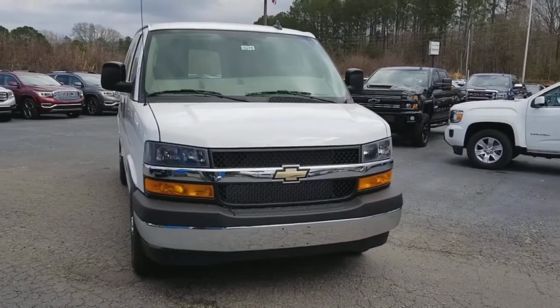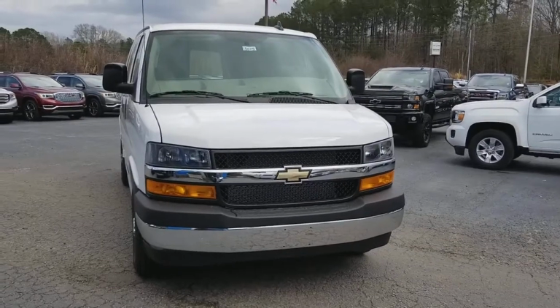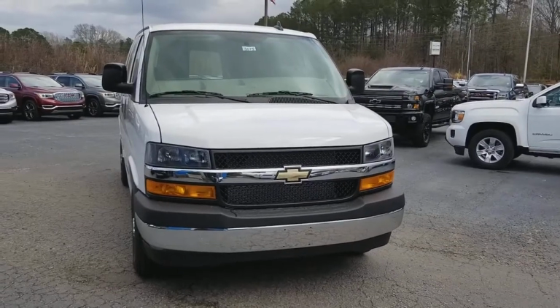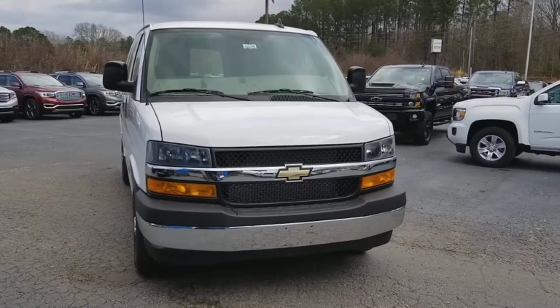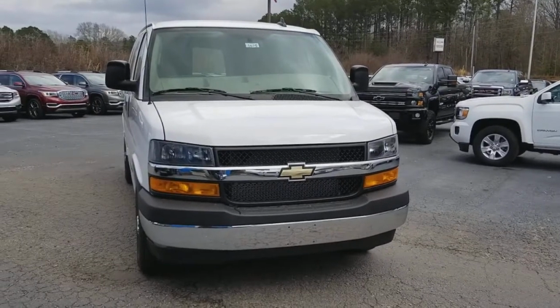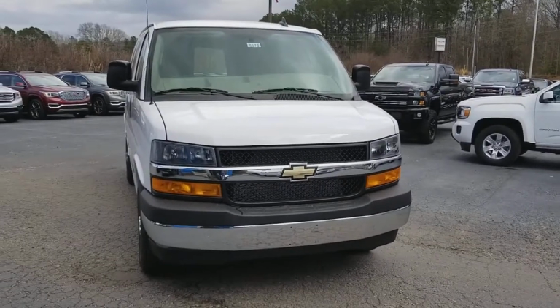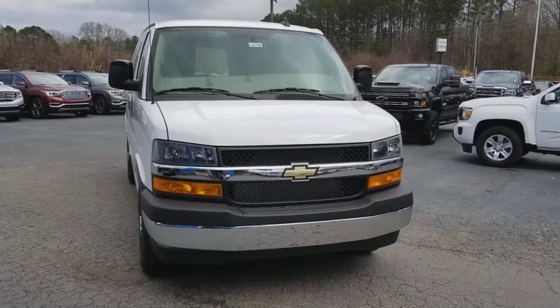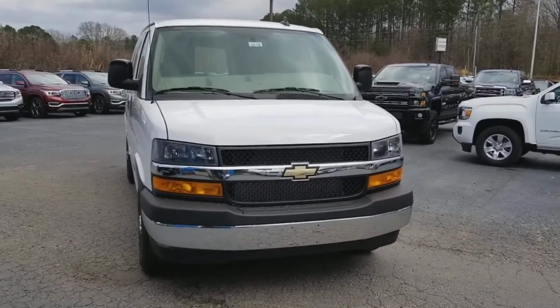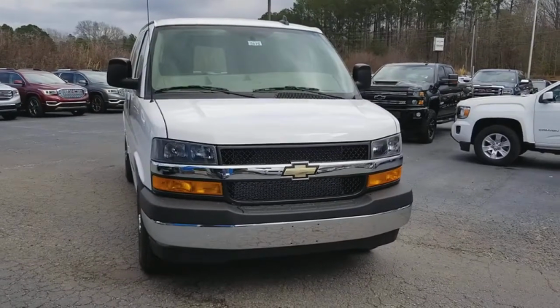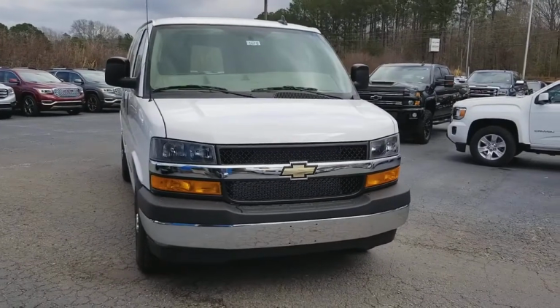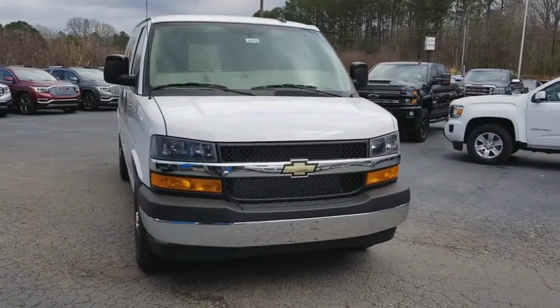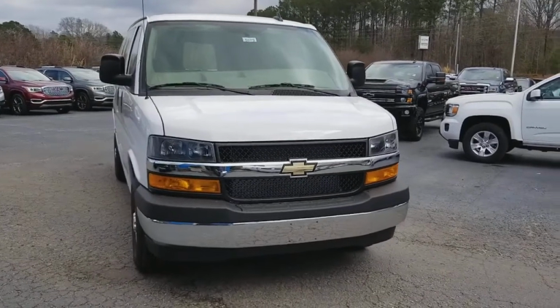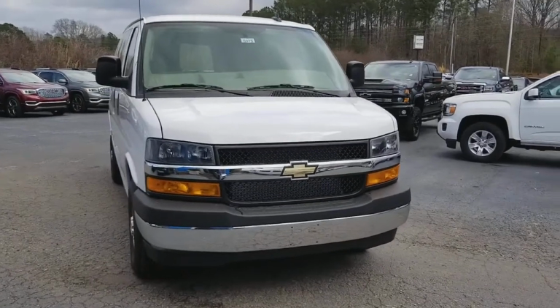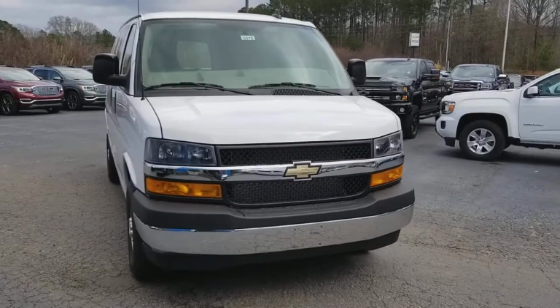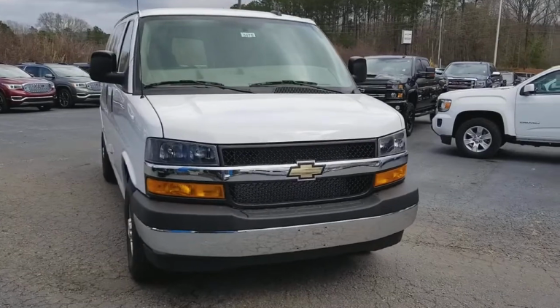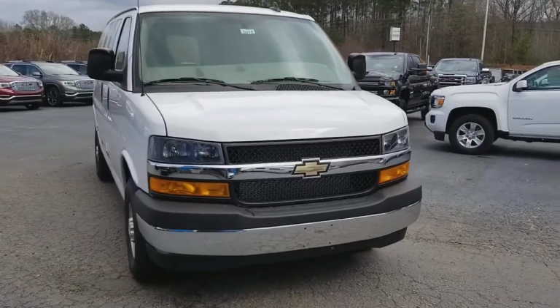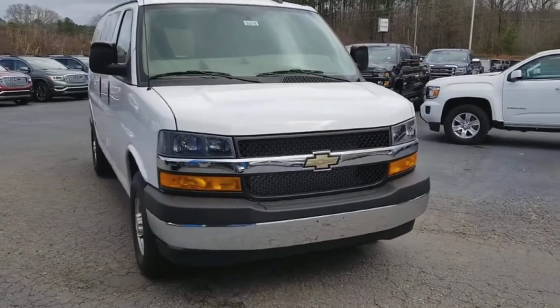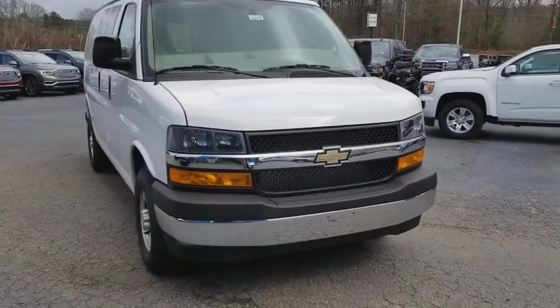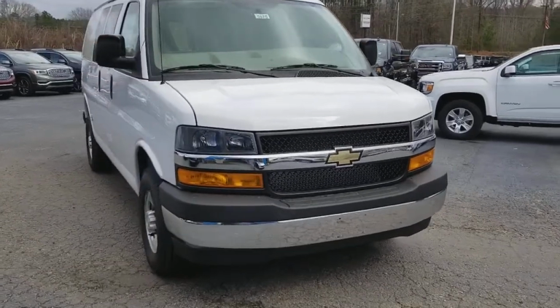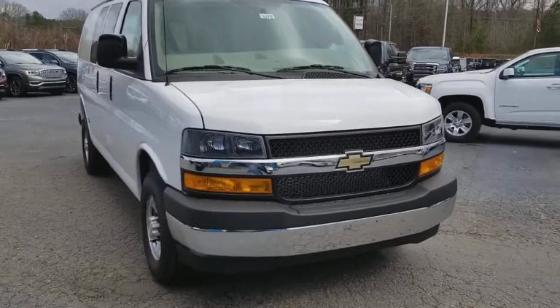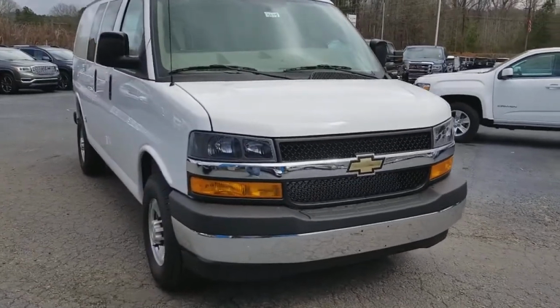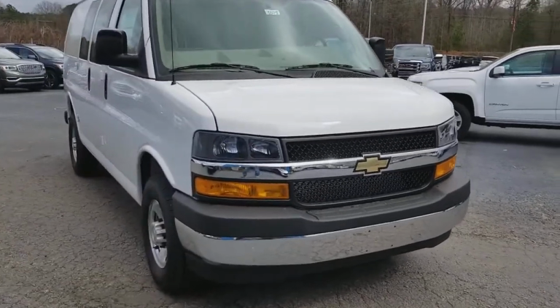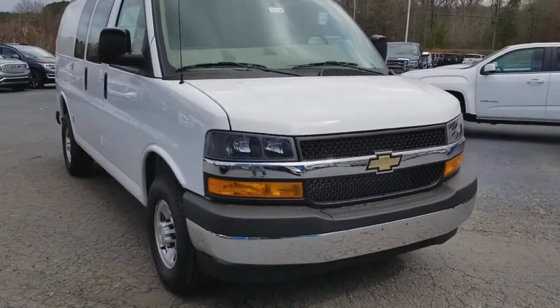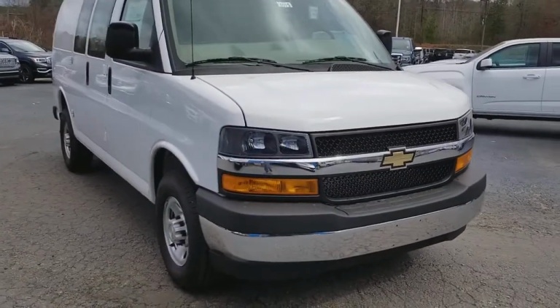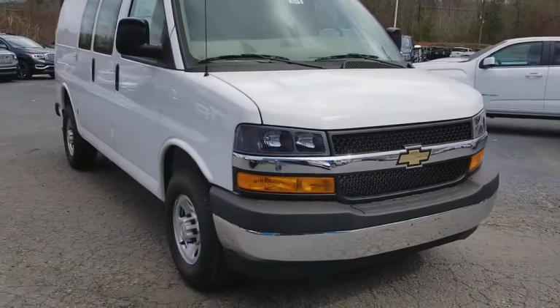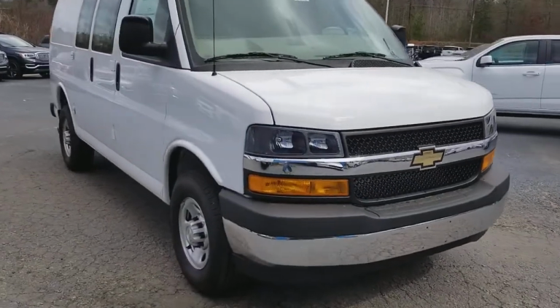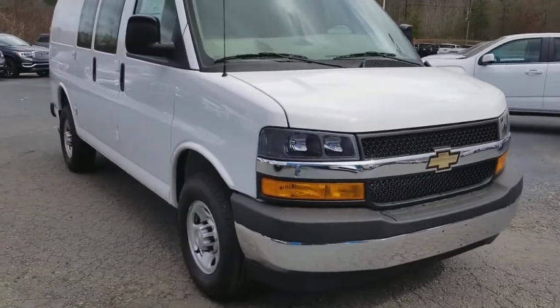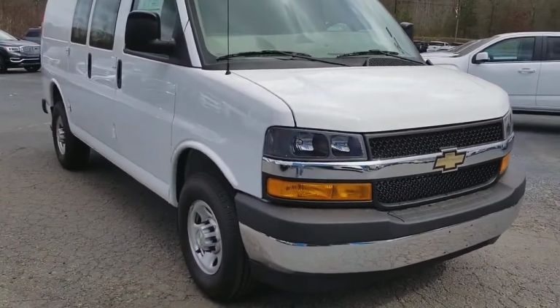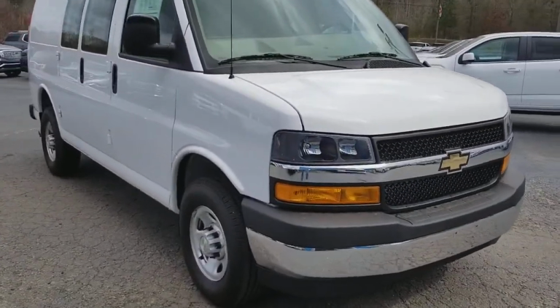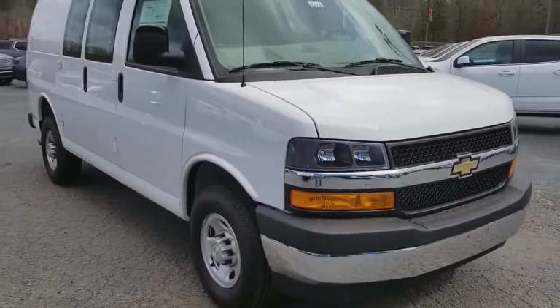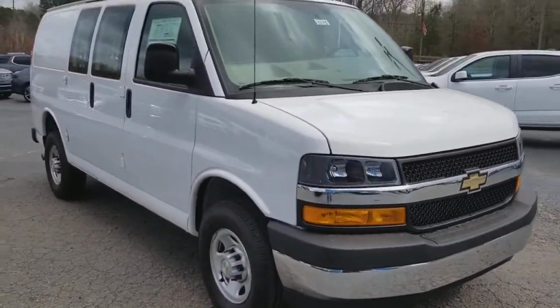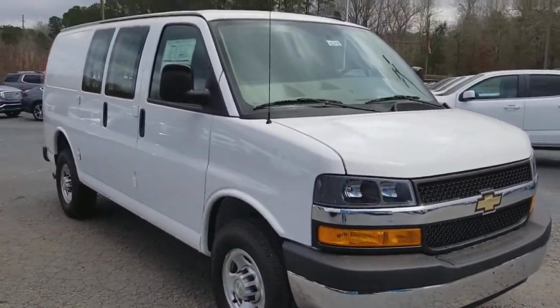Hey, Bob. This is Aaron with Jimmy Britt Chevrolet. Just wanted you to get a first-hand look at this cargo van, 2500 HD.